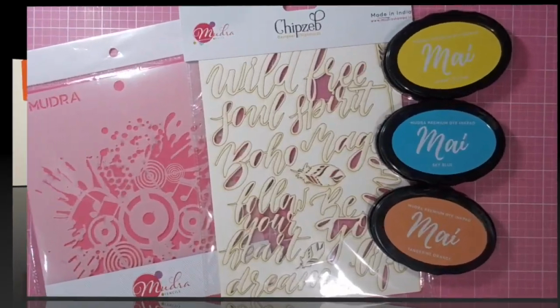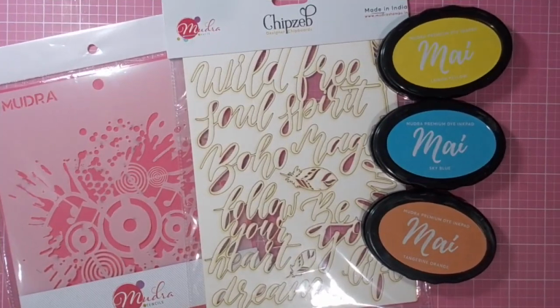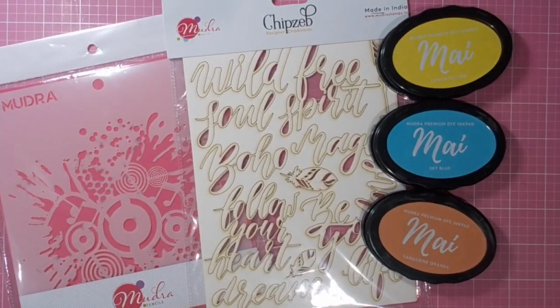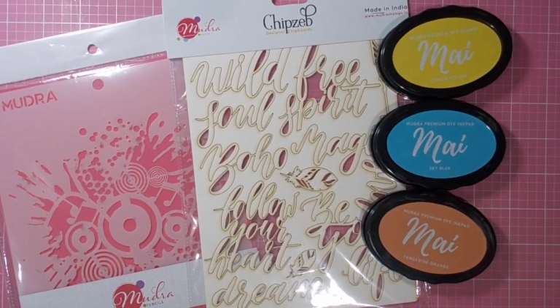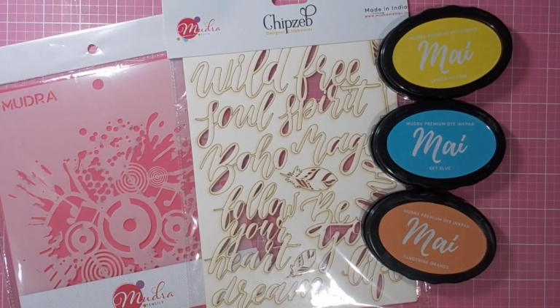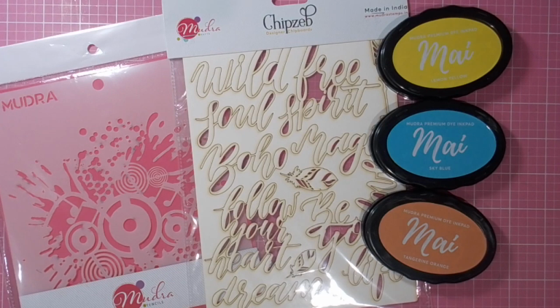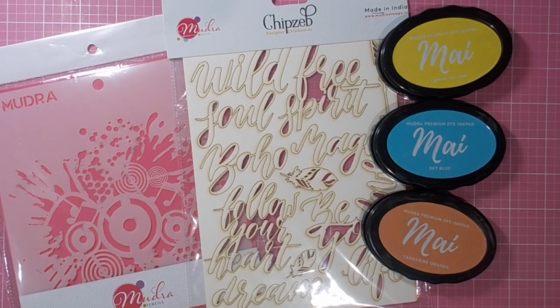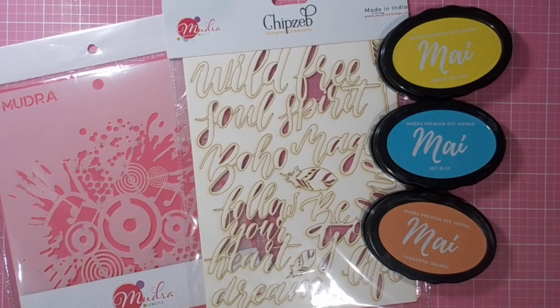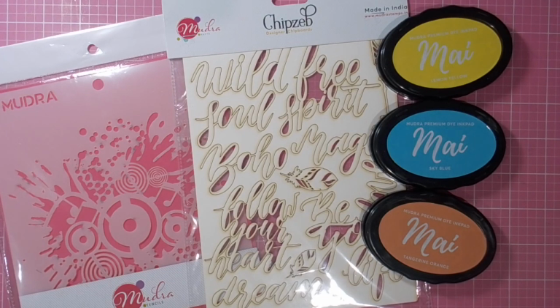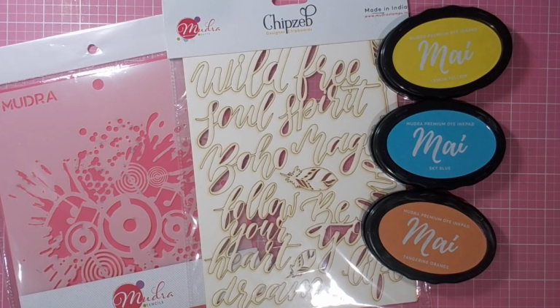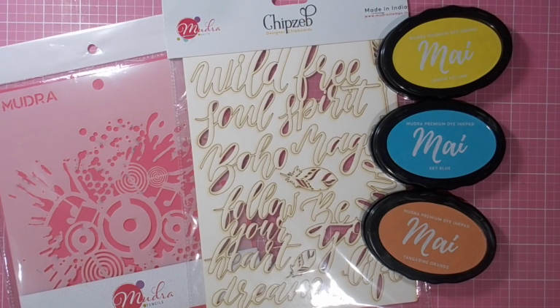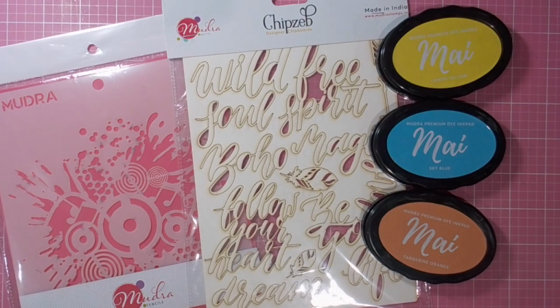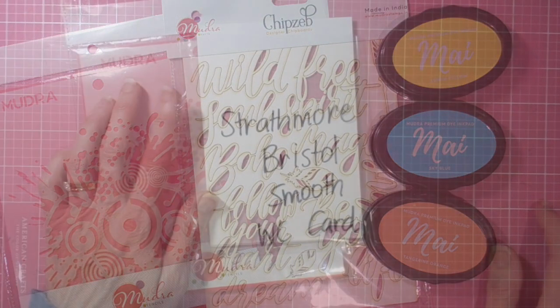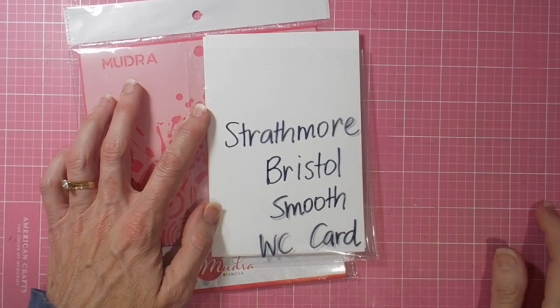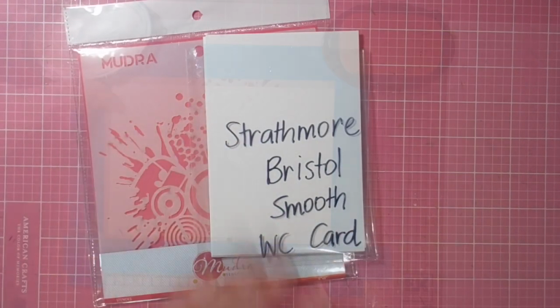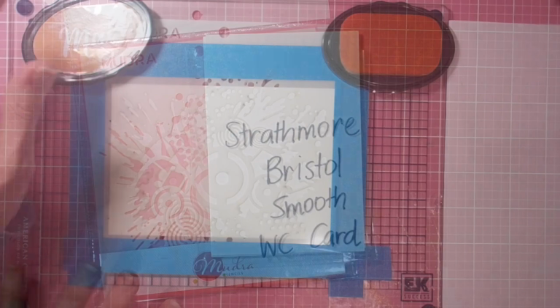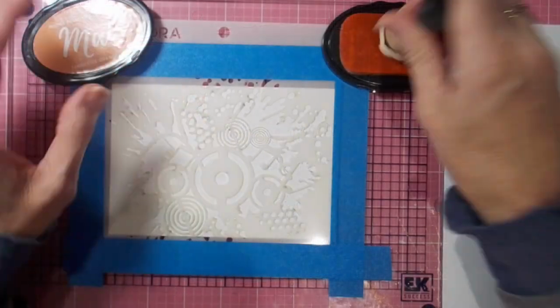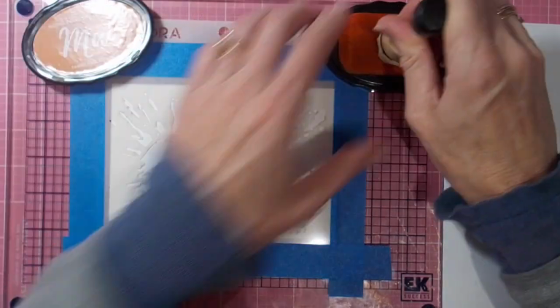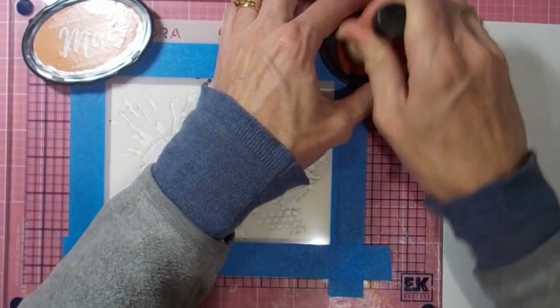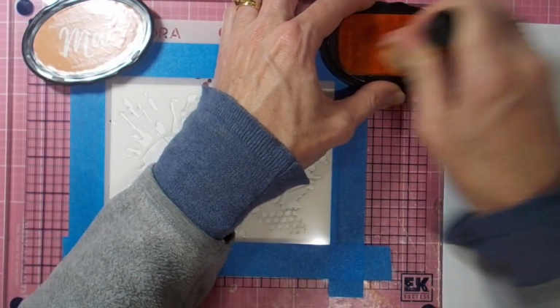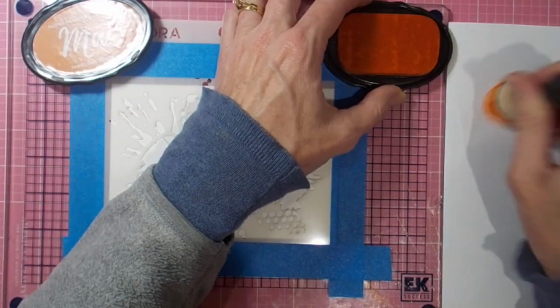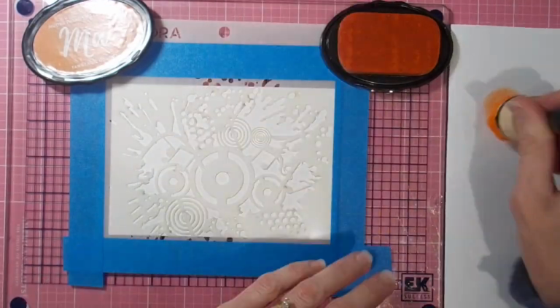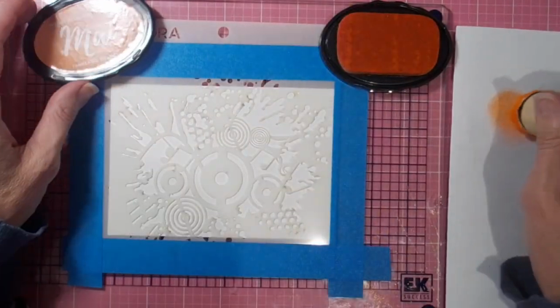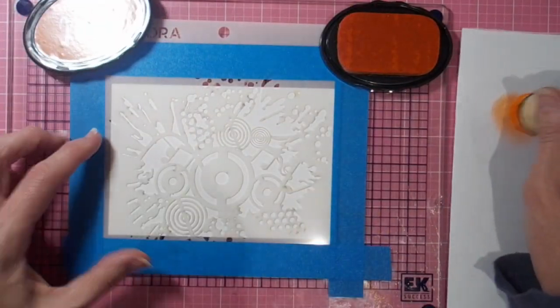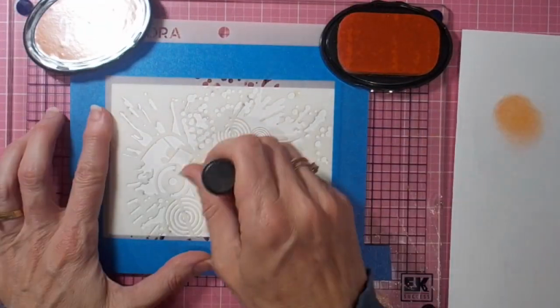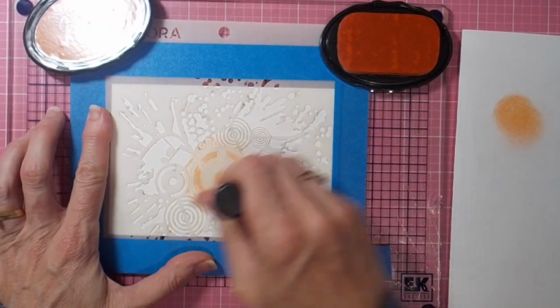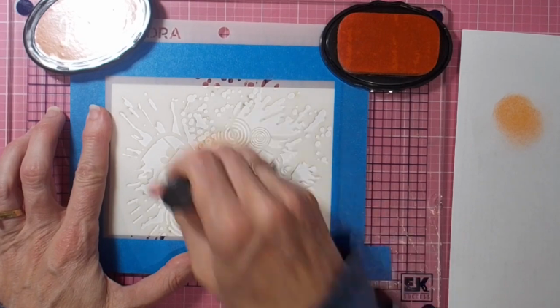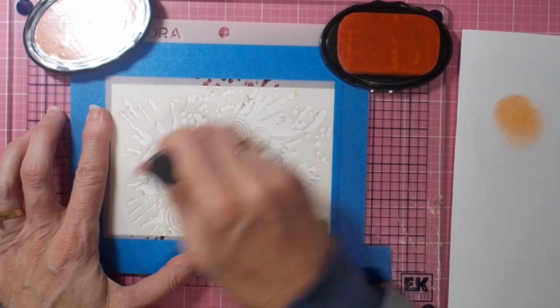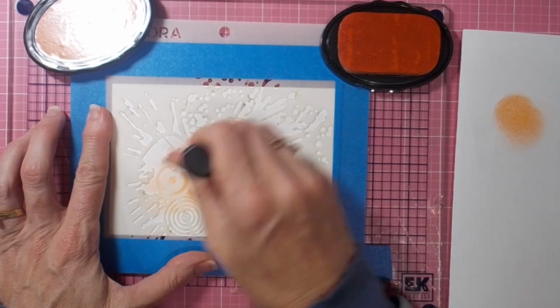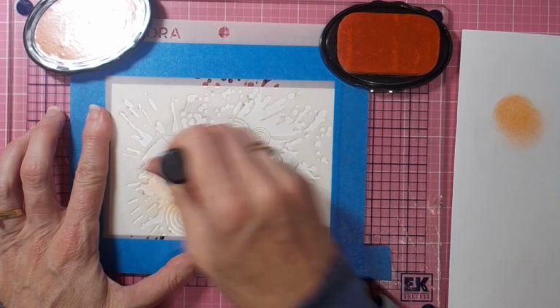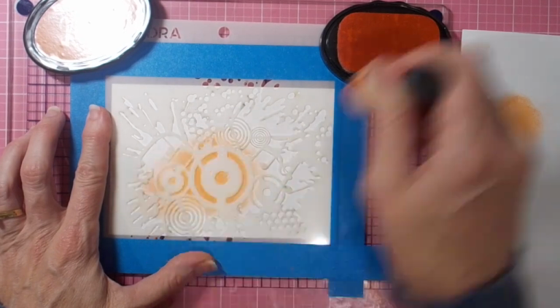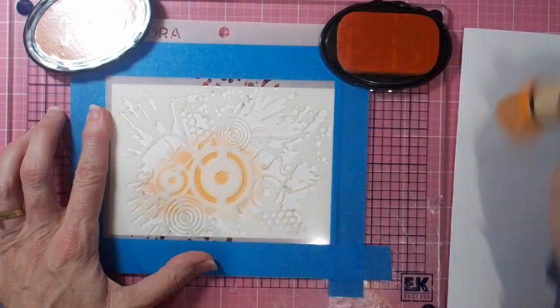Hi there, it's Linda here. Thanks so much for joining me today as I play with this fabulous new grungy music effect stencil and make three signs for boys' bedrooms. First up, my first sign uses the fabulous Mudra inks.